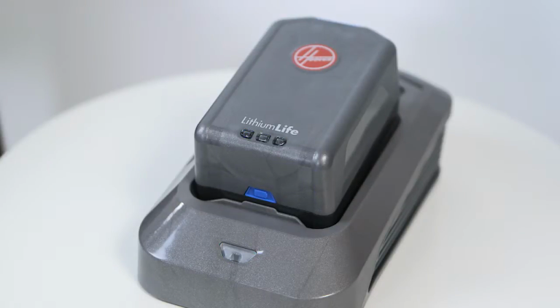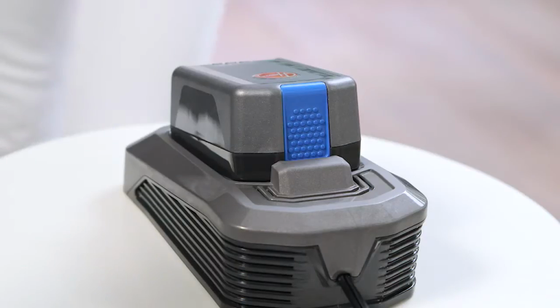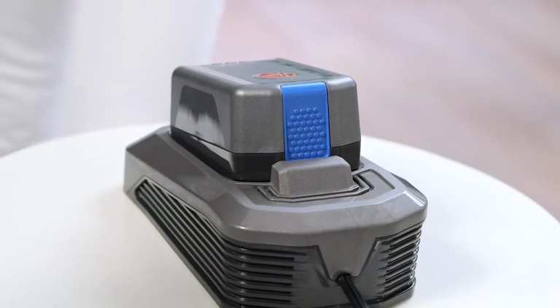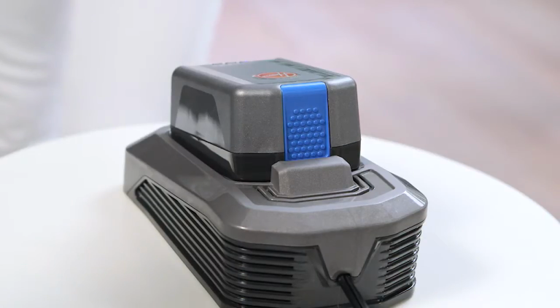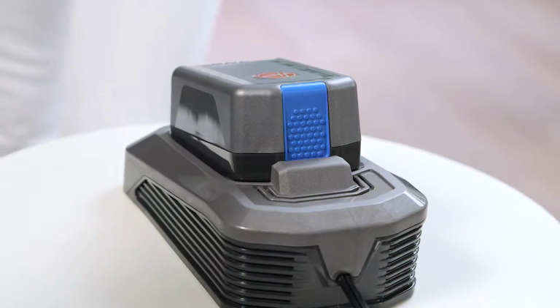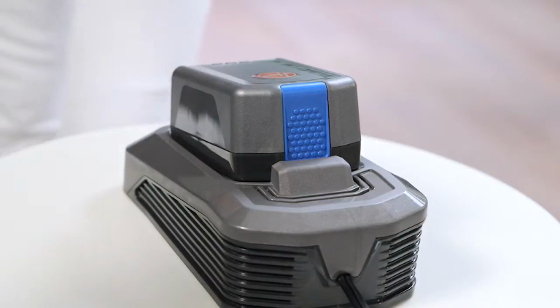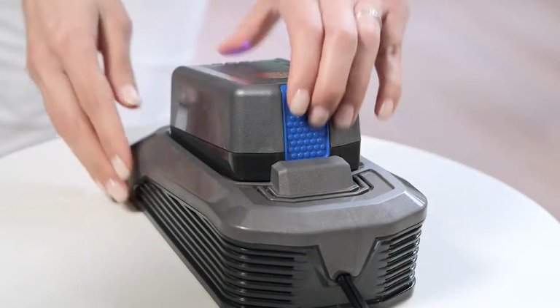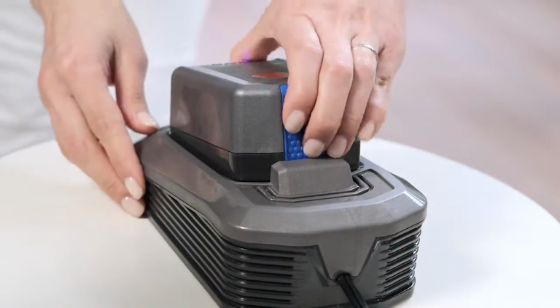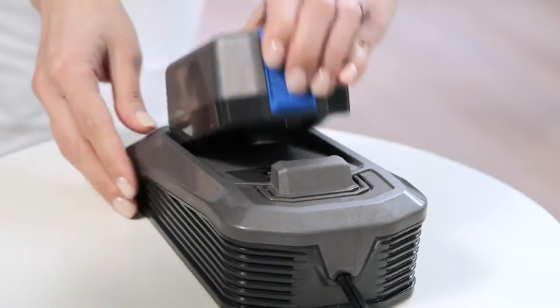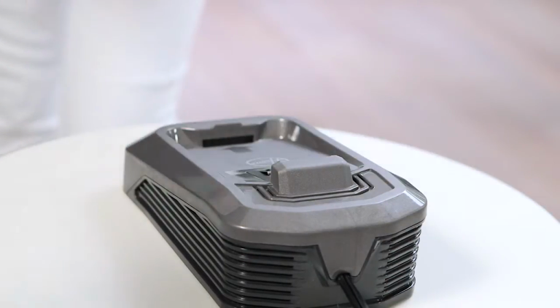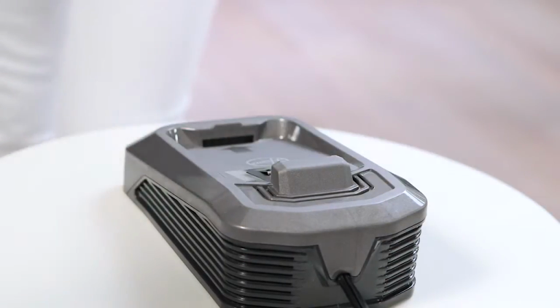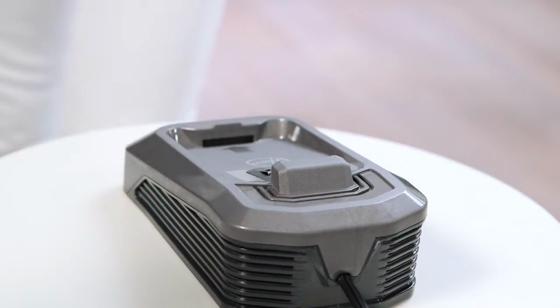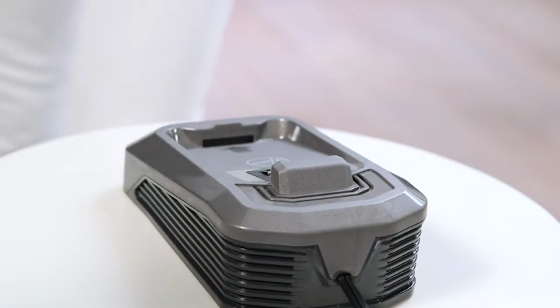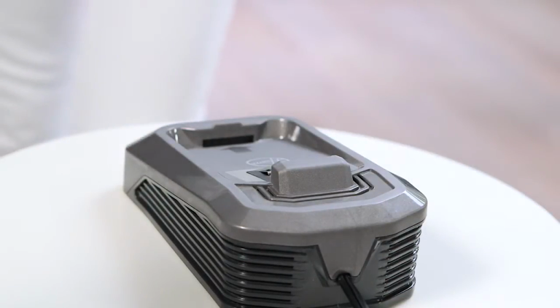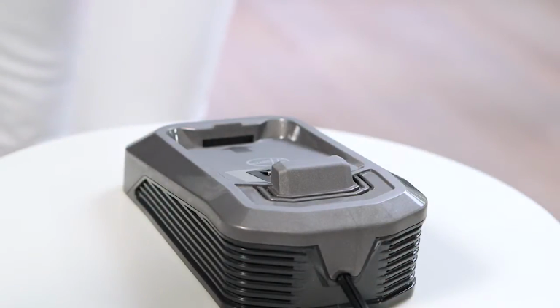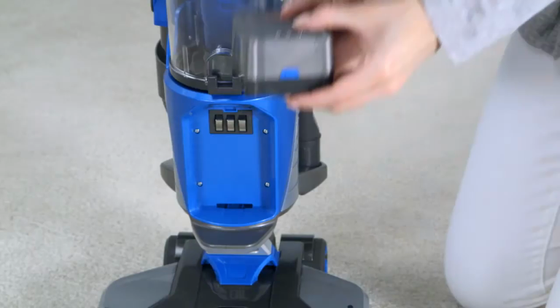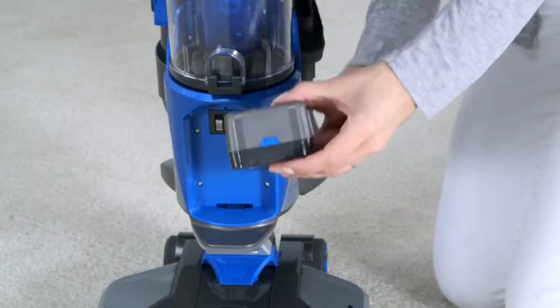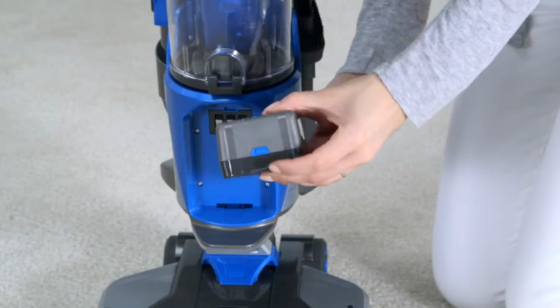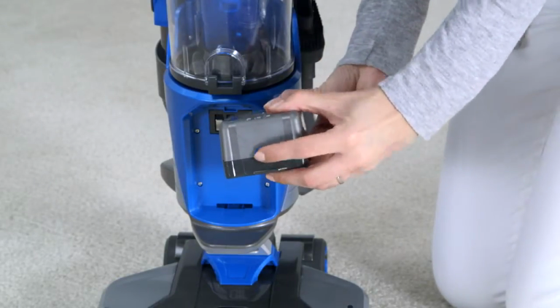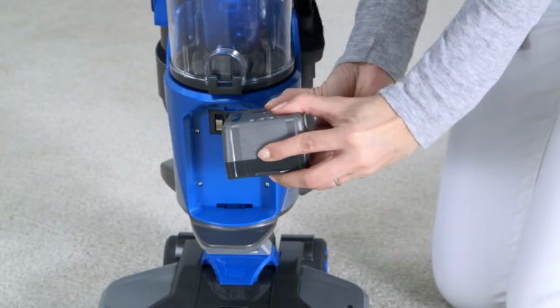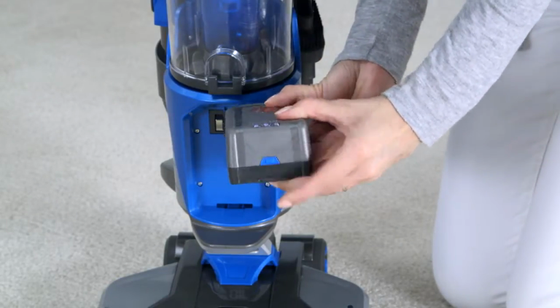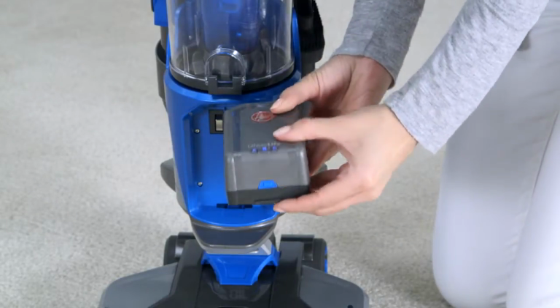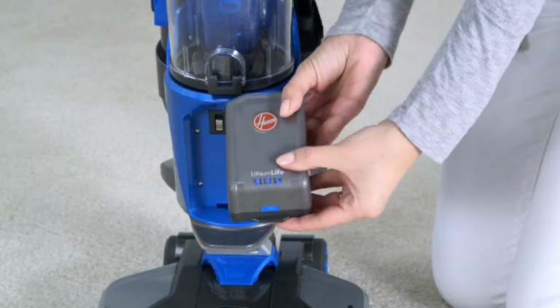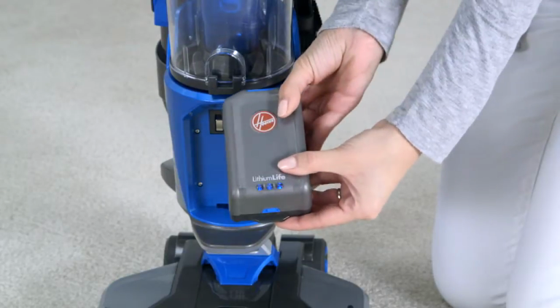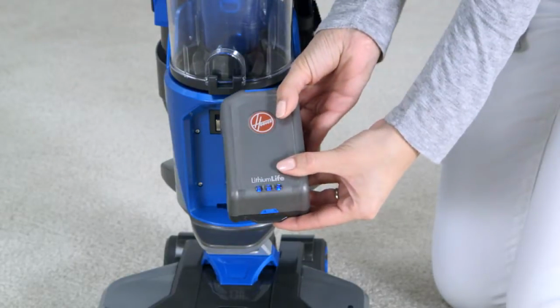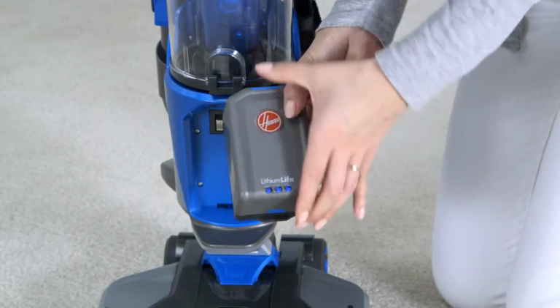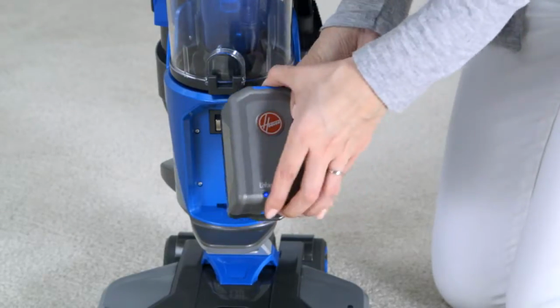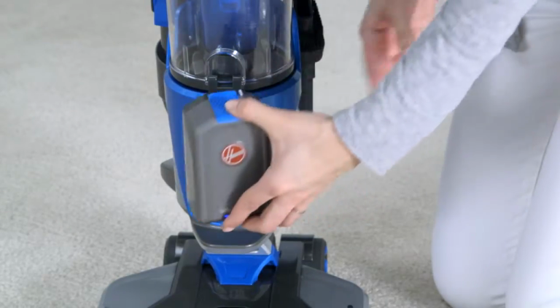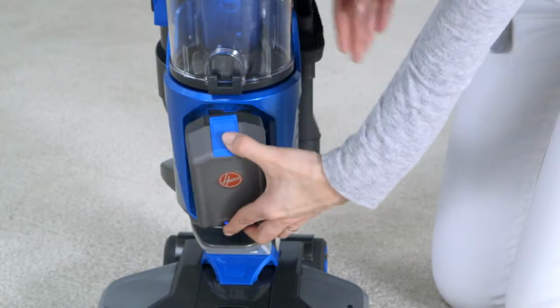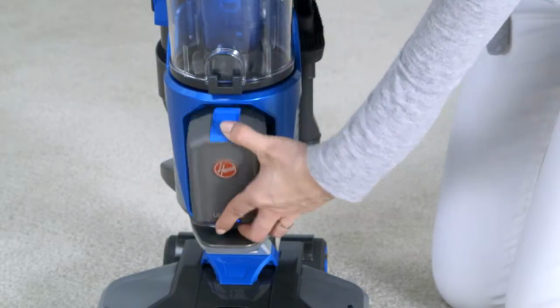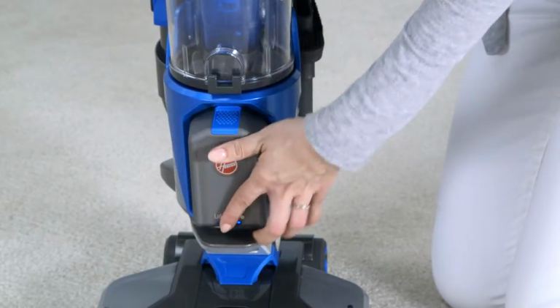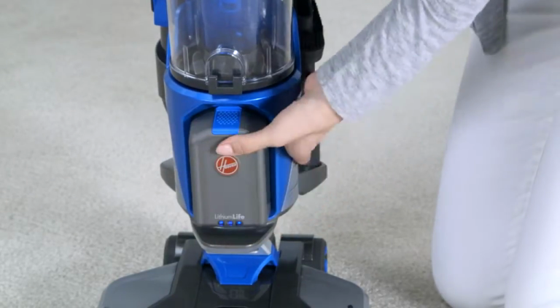To remove the battery, press here and lift the battery while holding the charger base. Press here to check your charge level at any time. Next, pivot the battery into place.